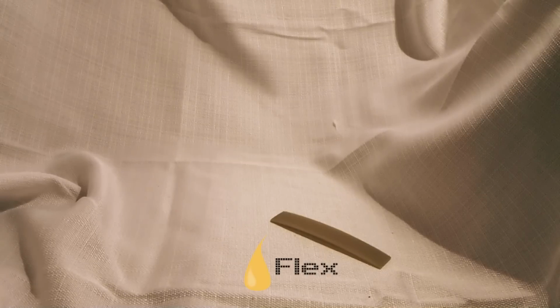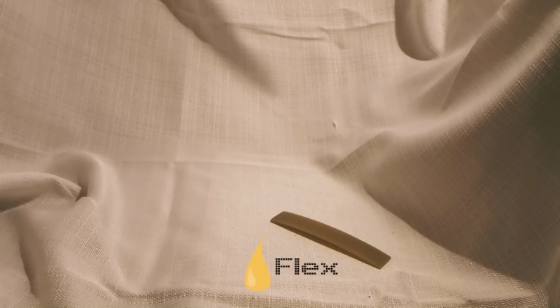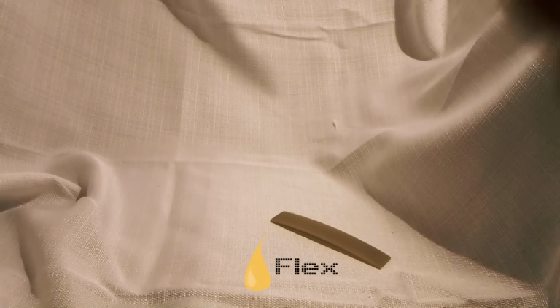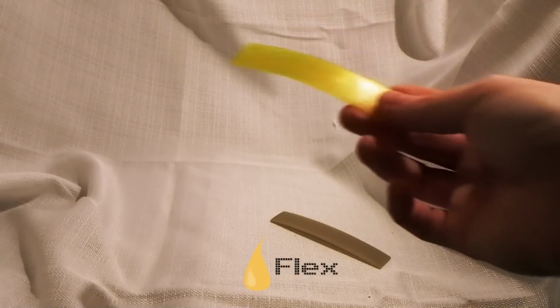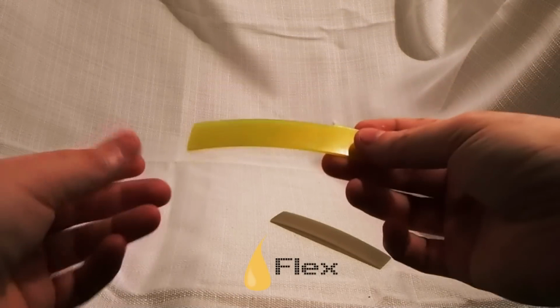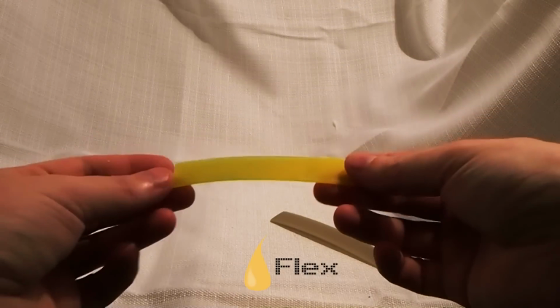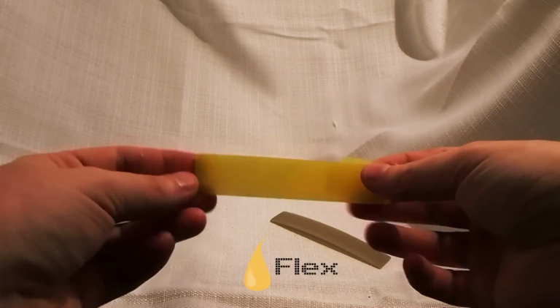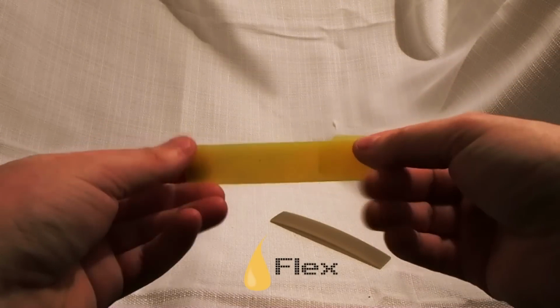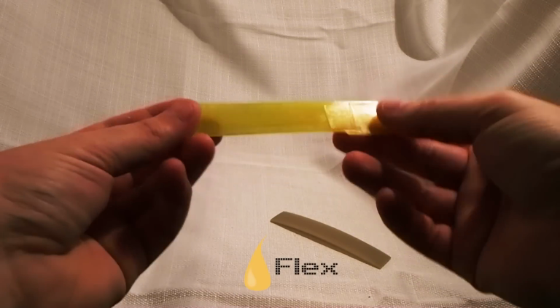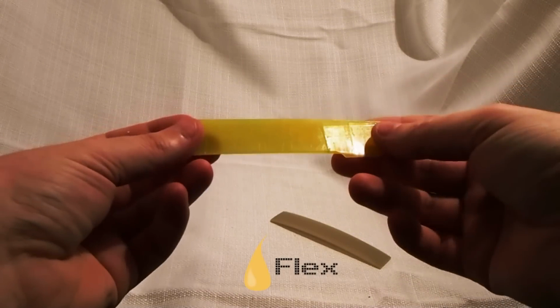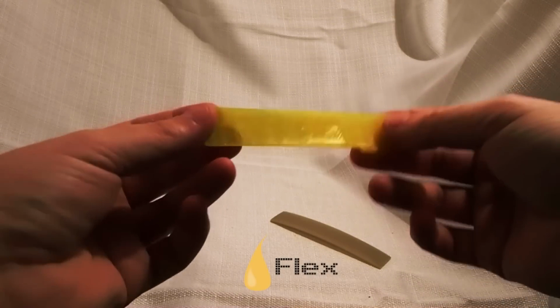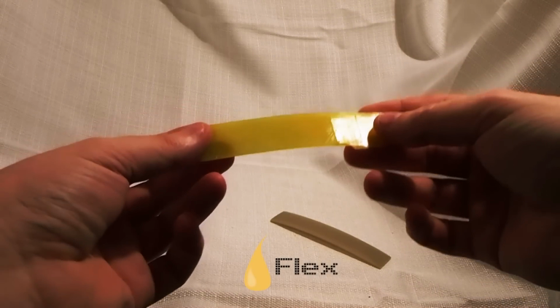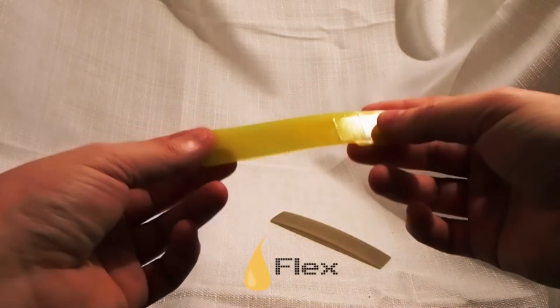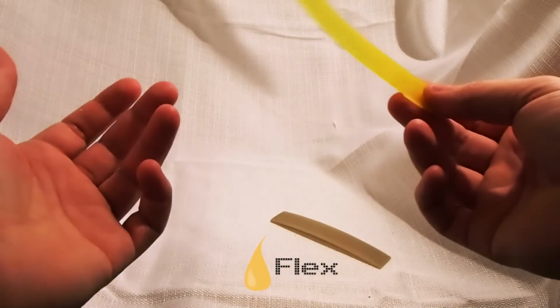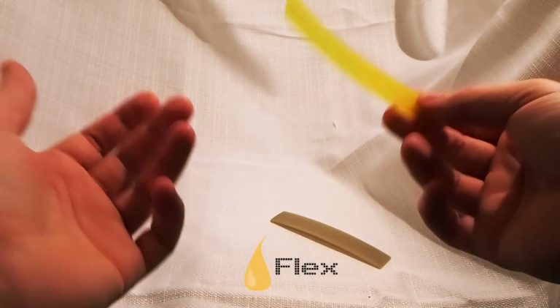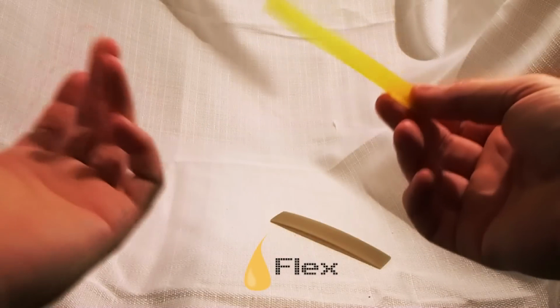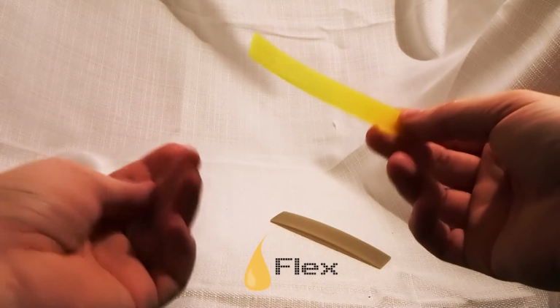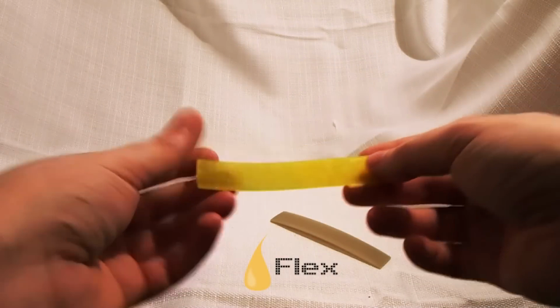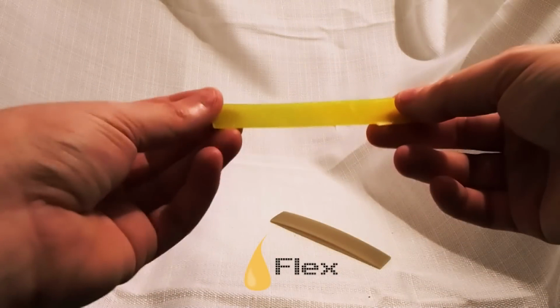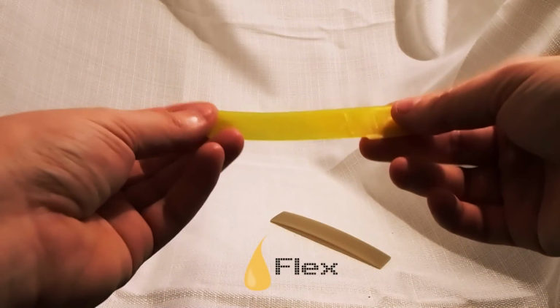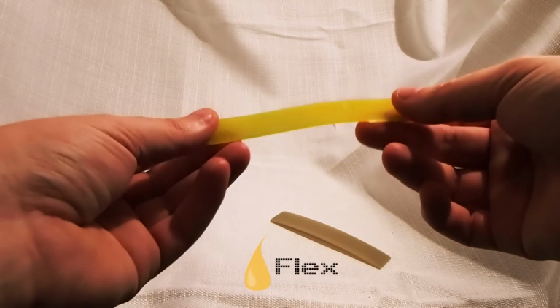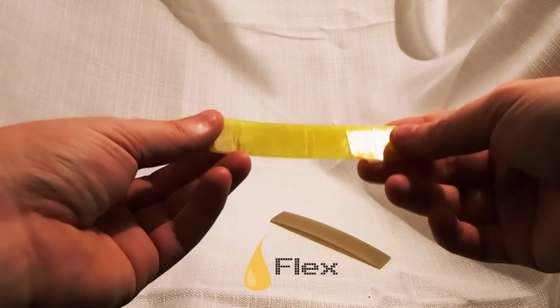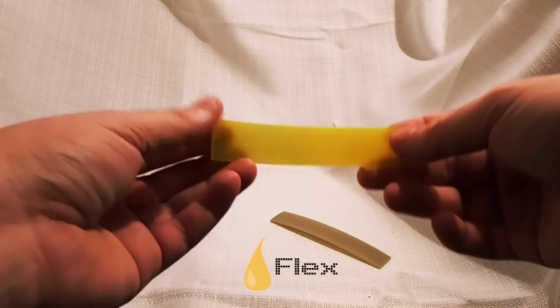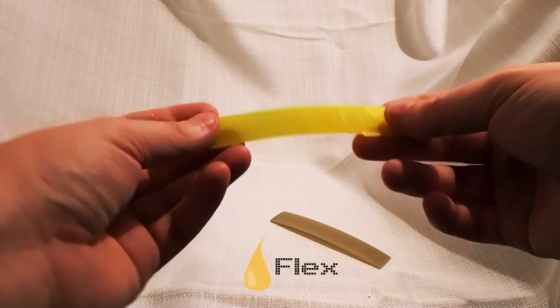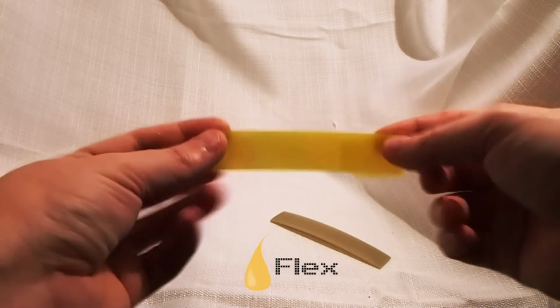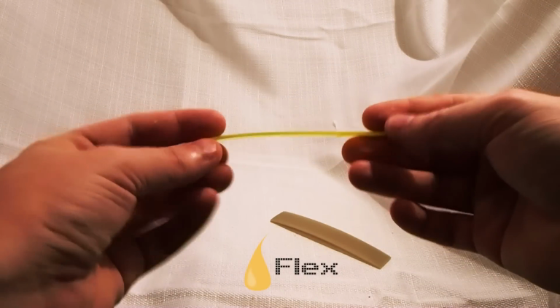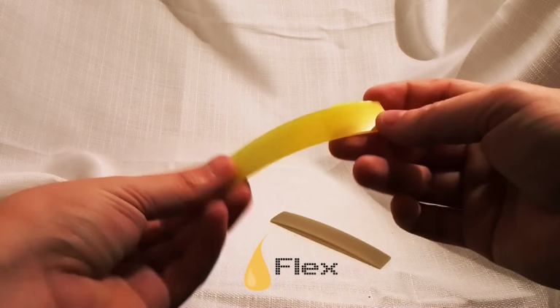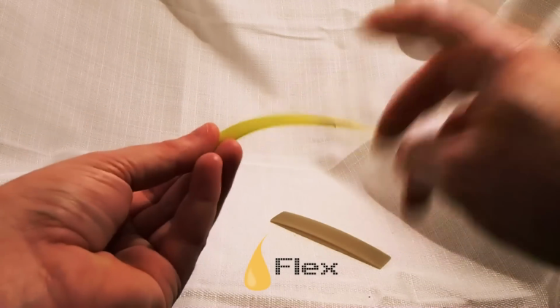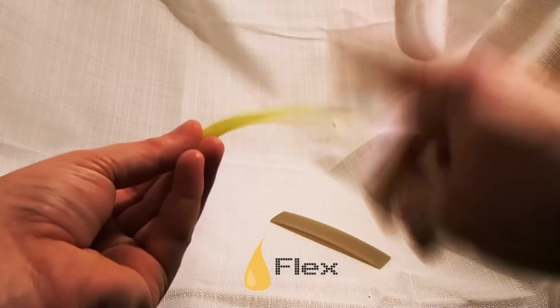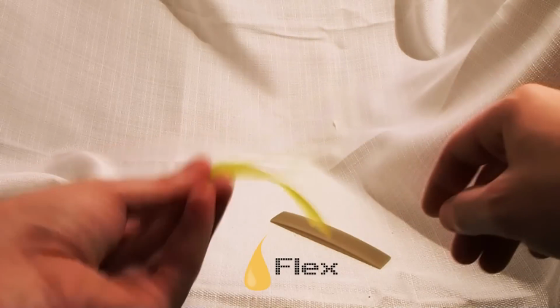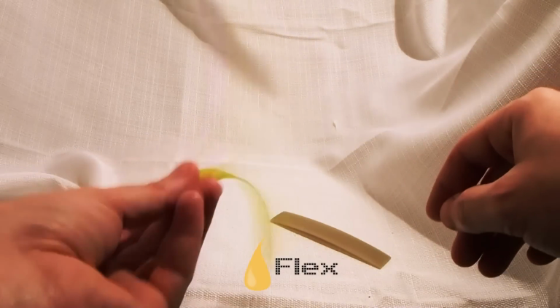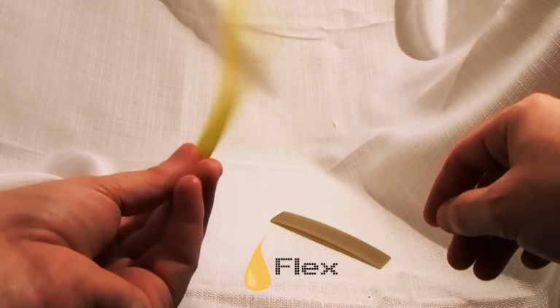We move on to the flexible material I've been working on. These are obviously all prototypes, so they still have some room for improvement. But for this one, you can see it's much more flexible.